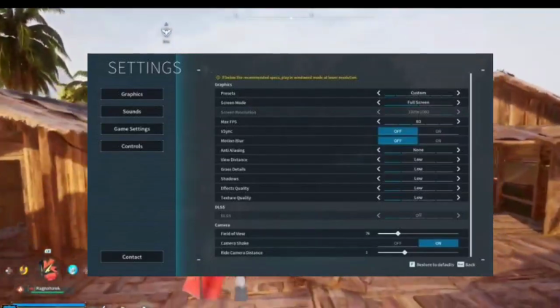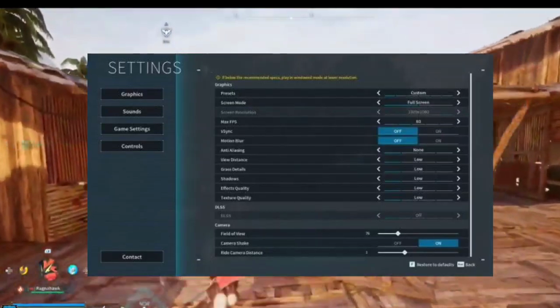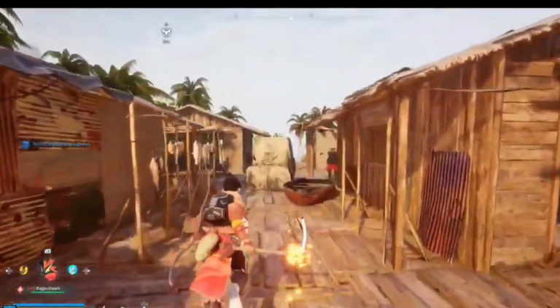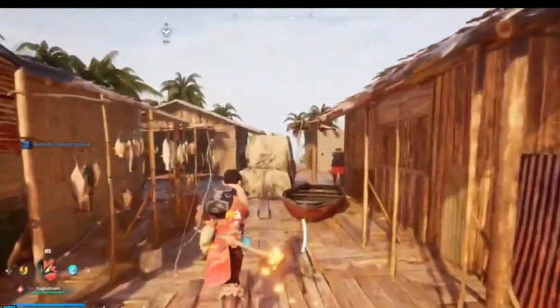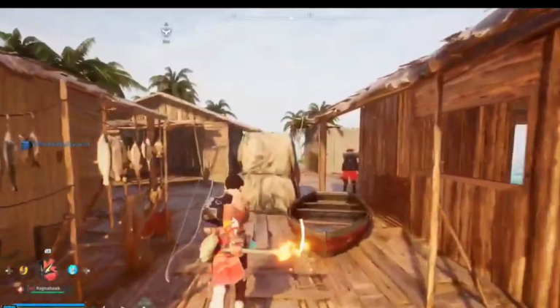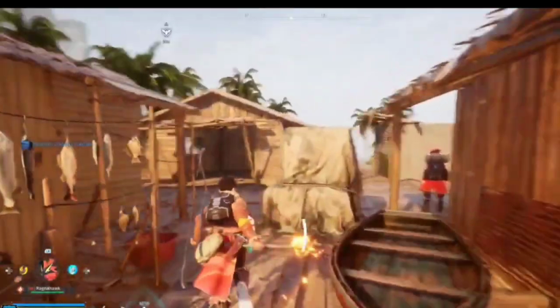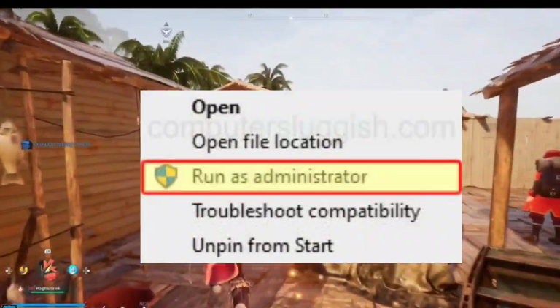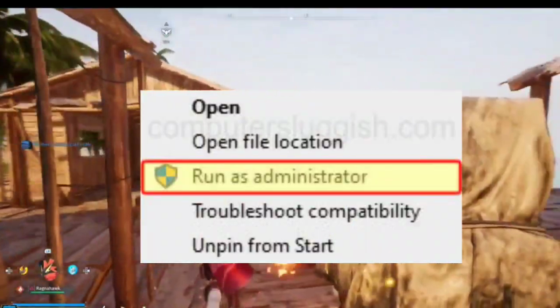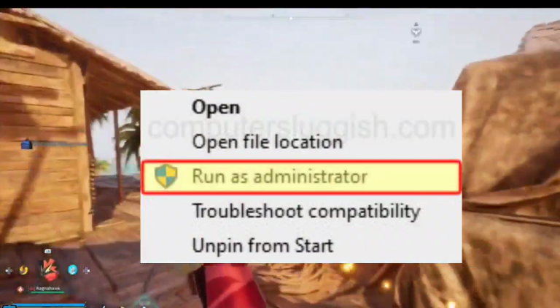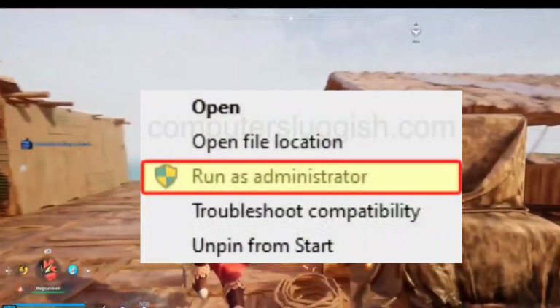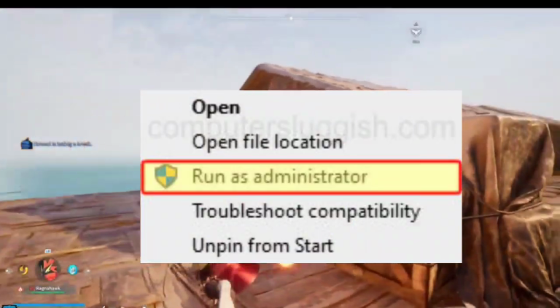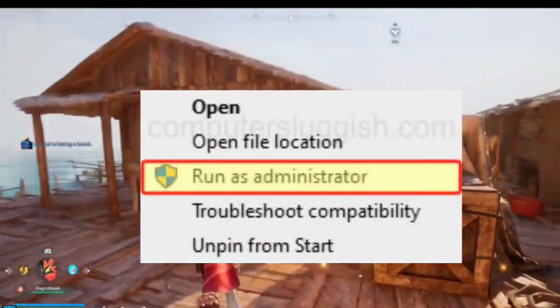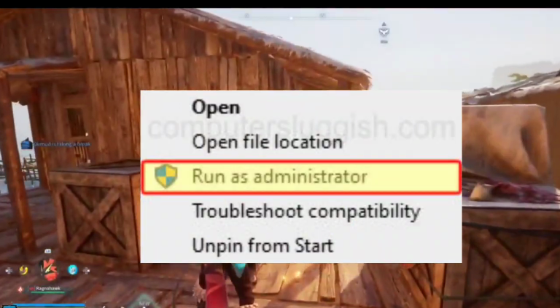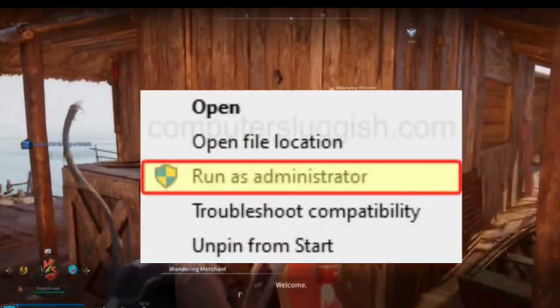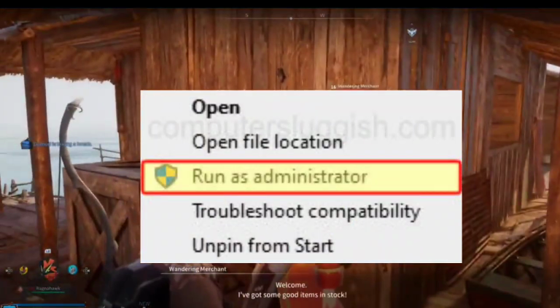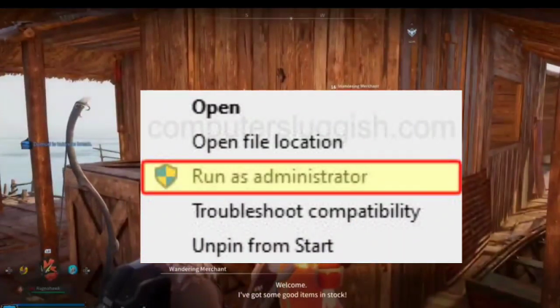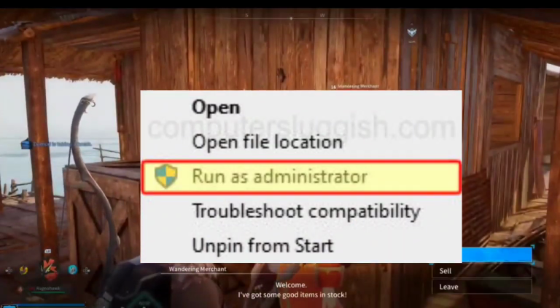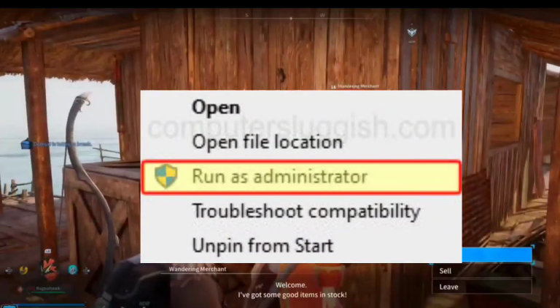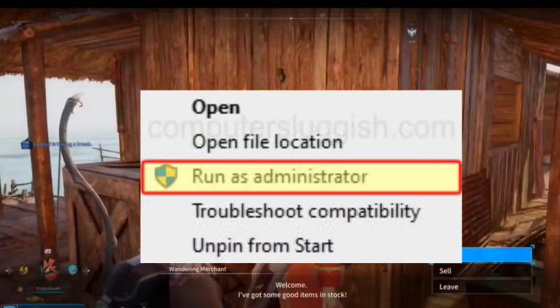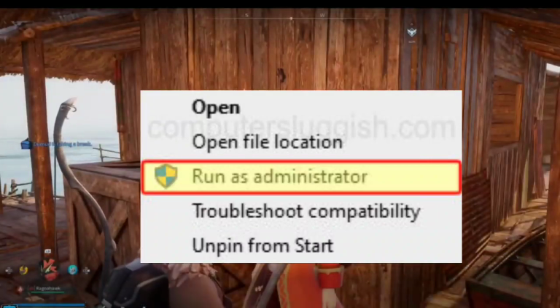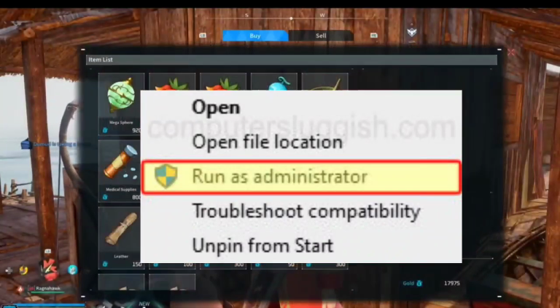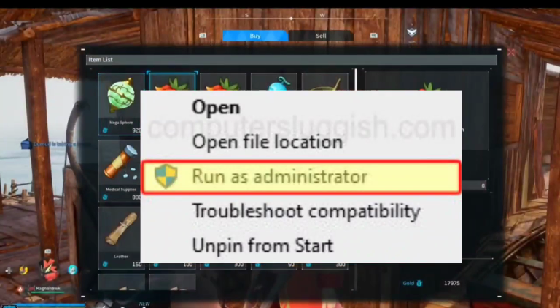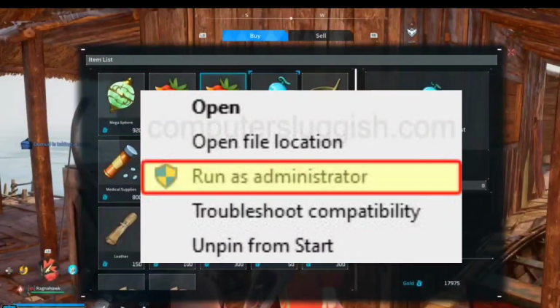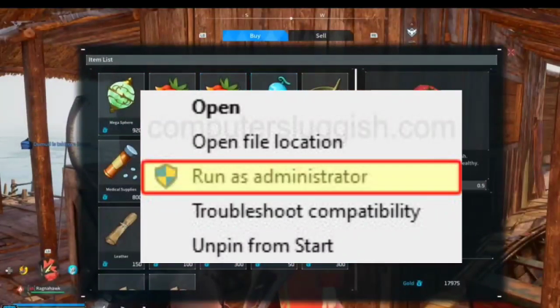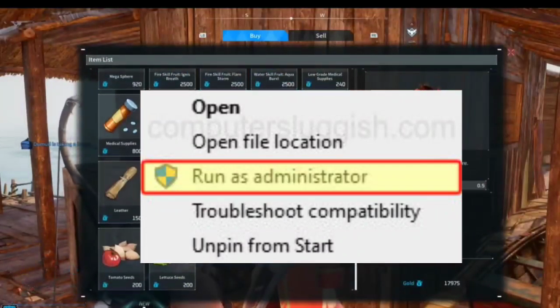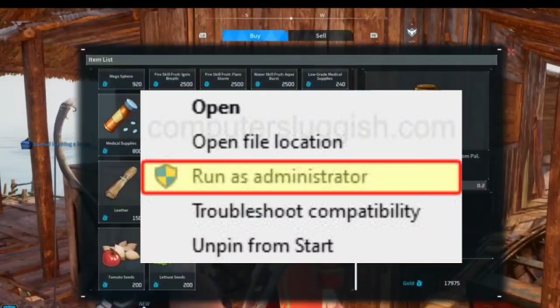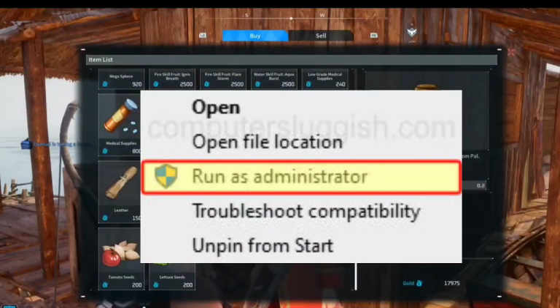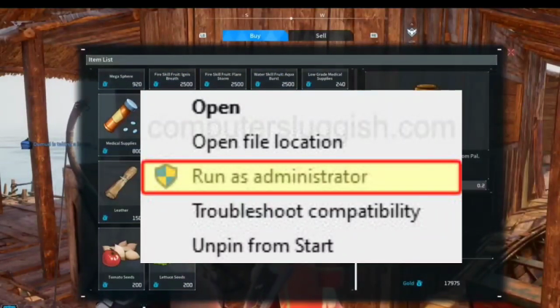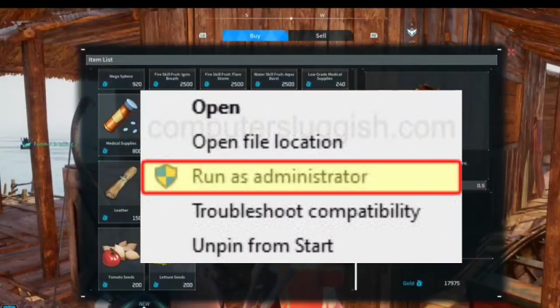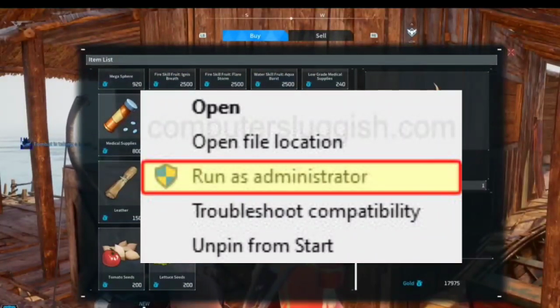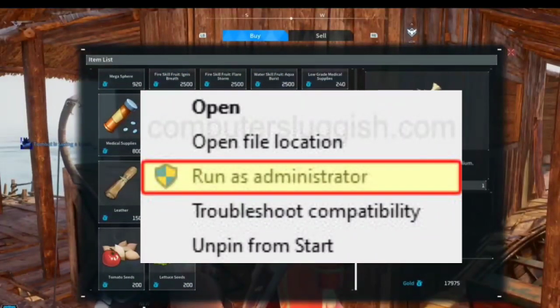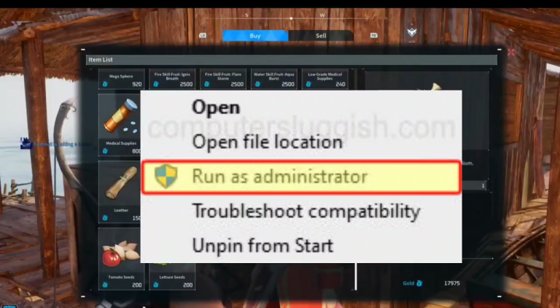6. Adjust Pal World game settings on Windows — grant Pal World proper administrator permissions. Right-click on the game shortcut, go to Properties, and select Run as Administrator, and compatibility mode.